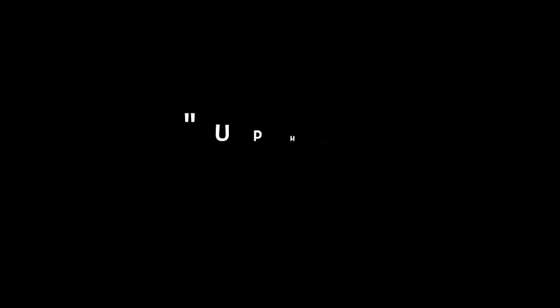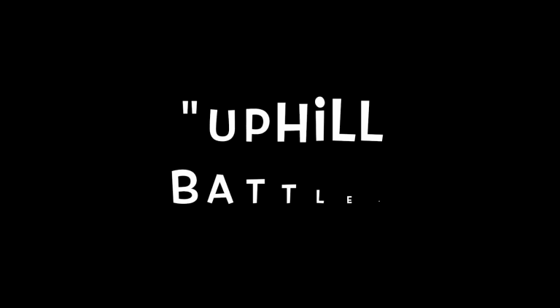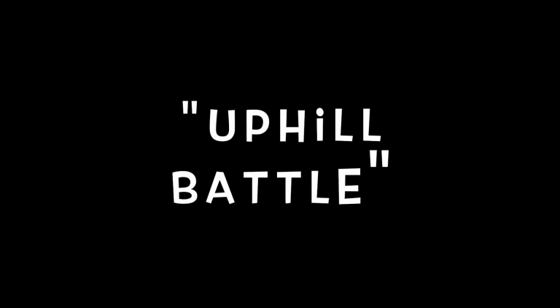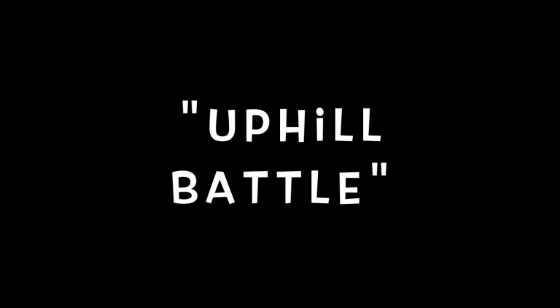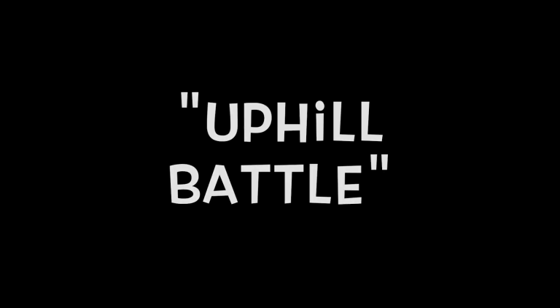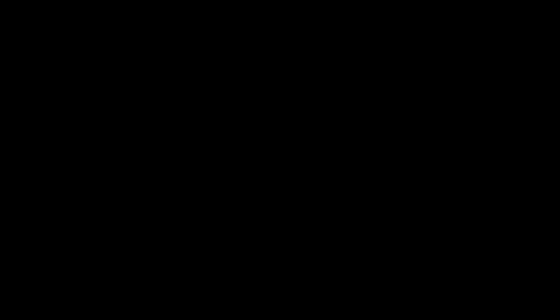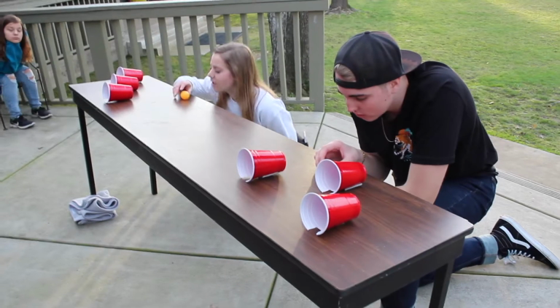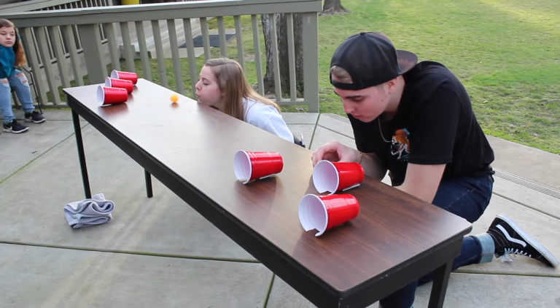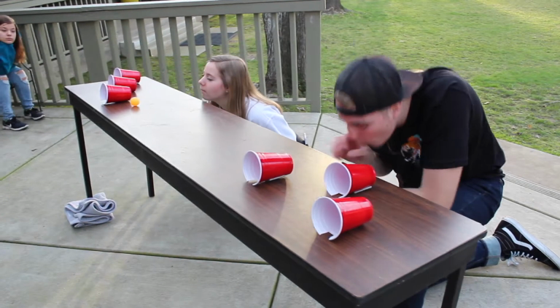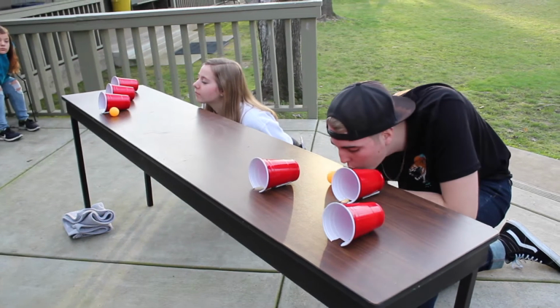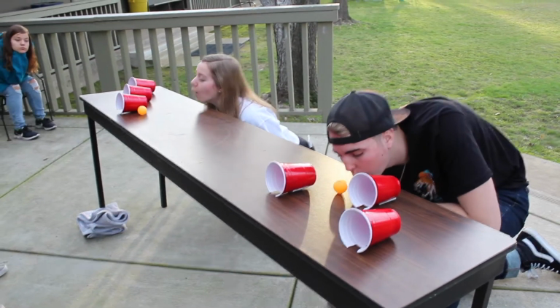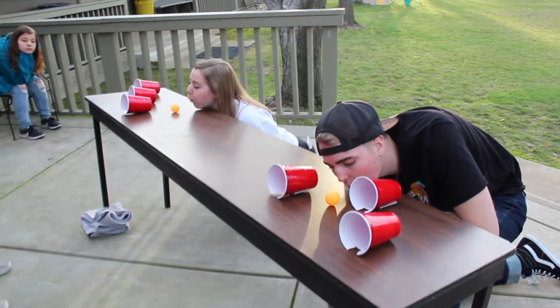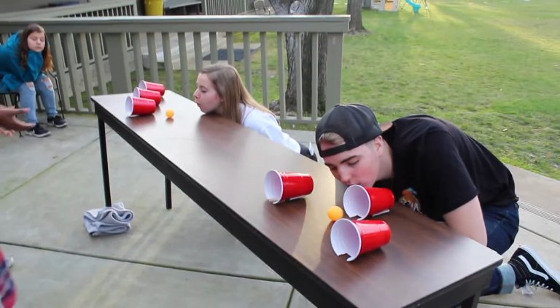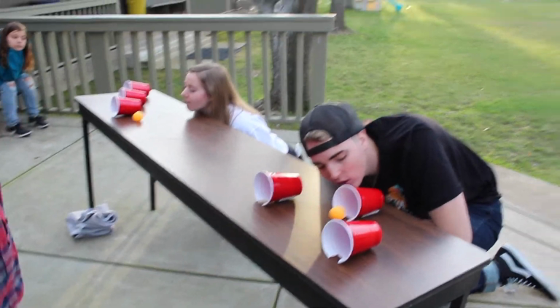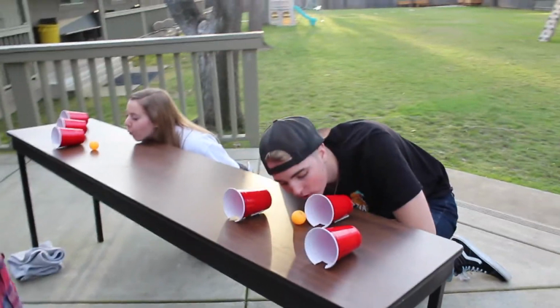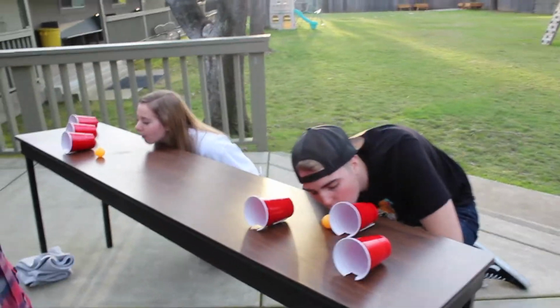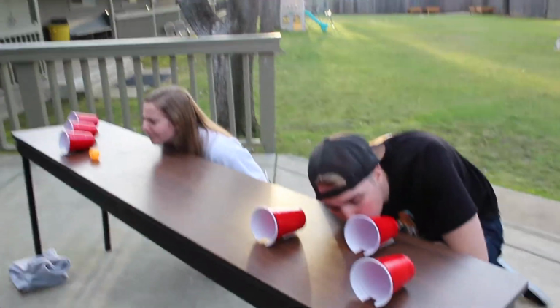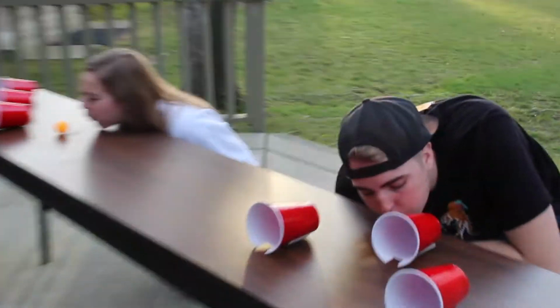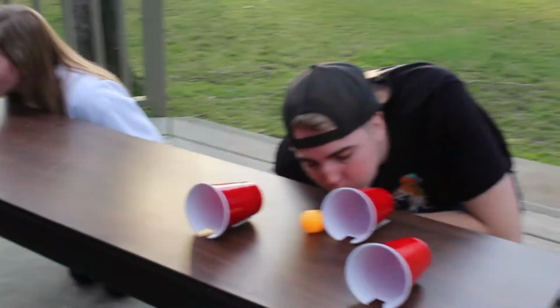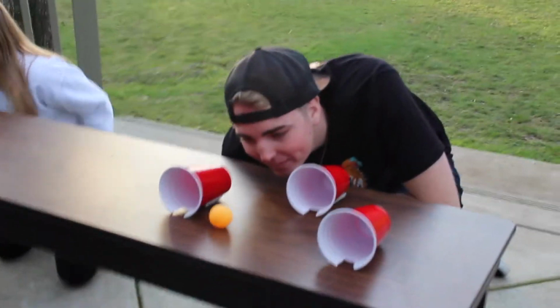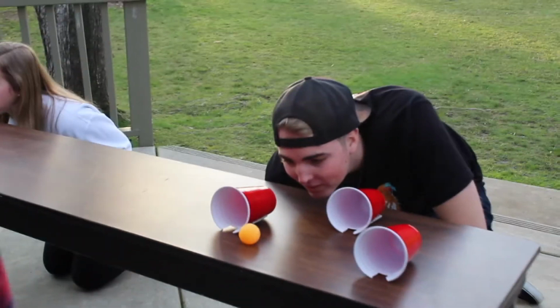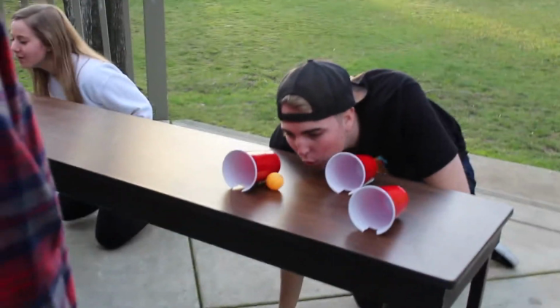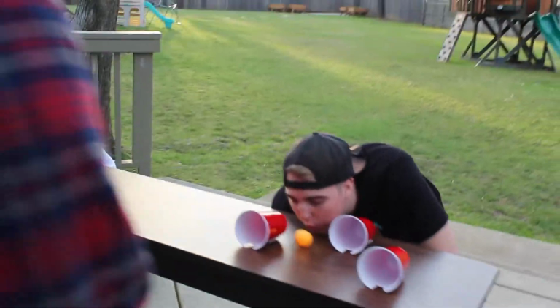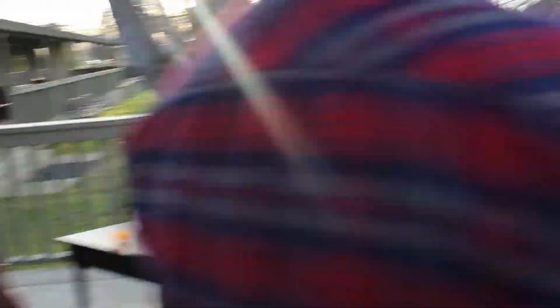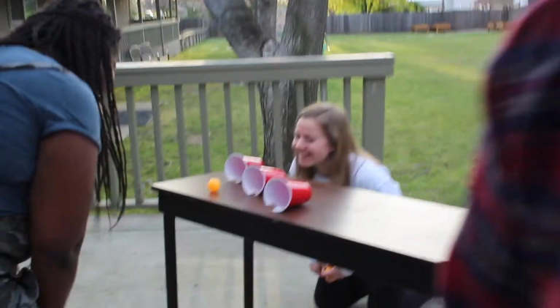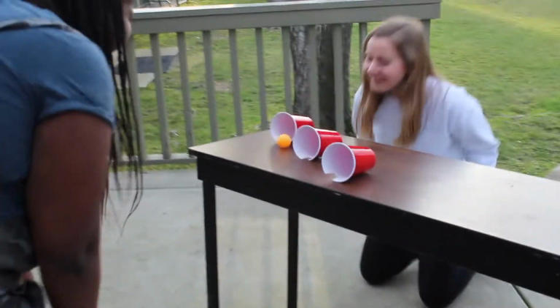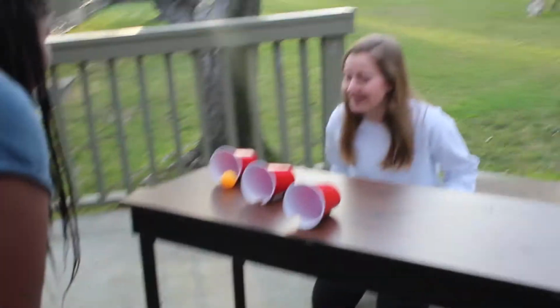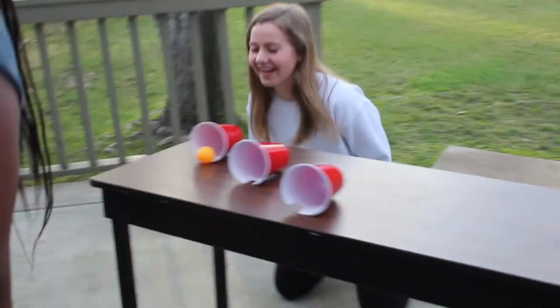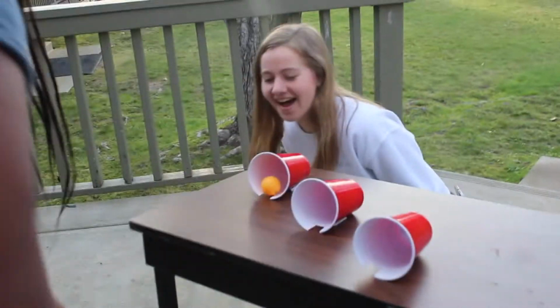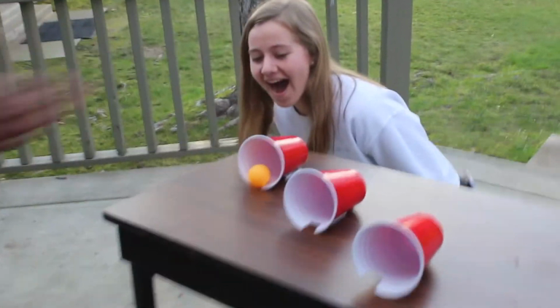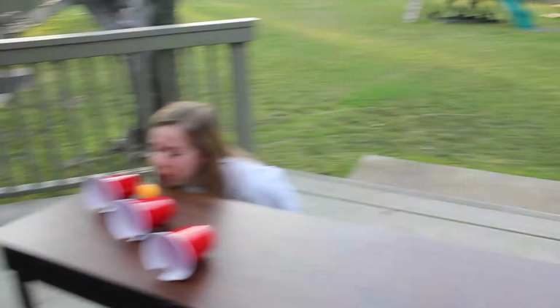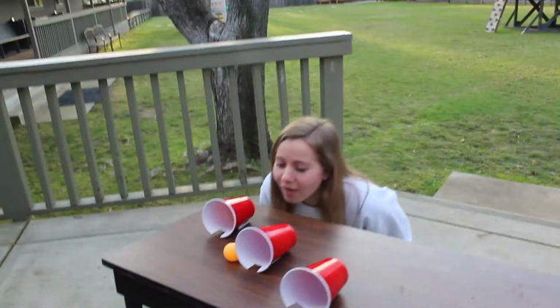How to play Uphill Battle. Uphill Battle is a pretty simple game where you use your breath to get the ping-pong balls to their destinations. First person to put all the ping-pong balls in their destination is the winner. Simple as that.